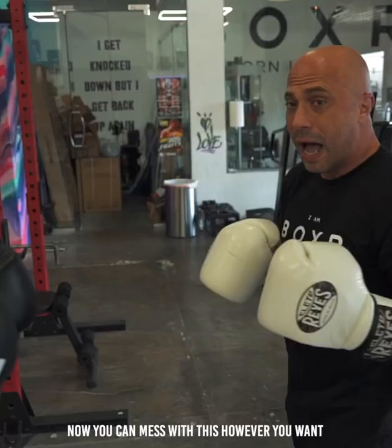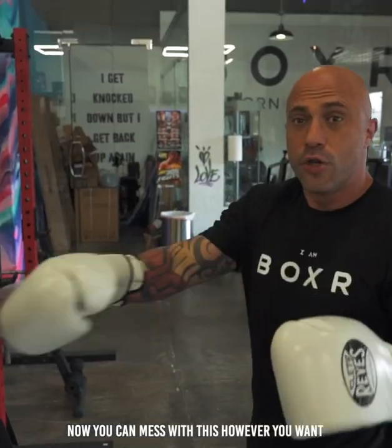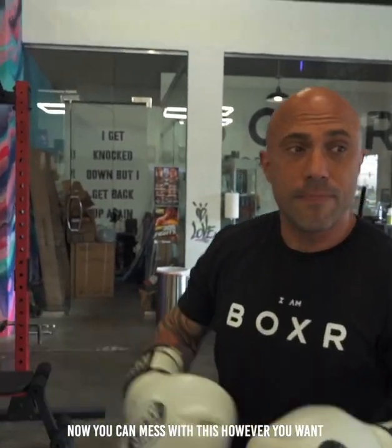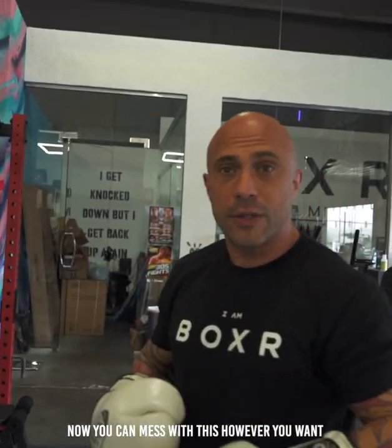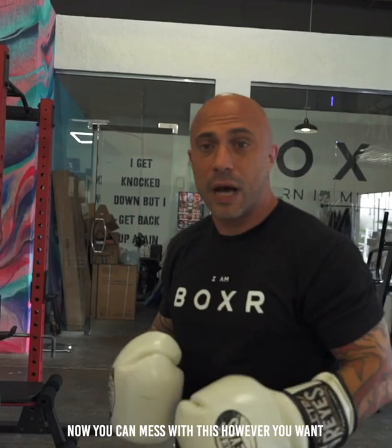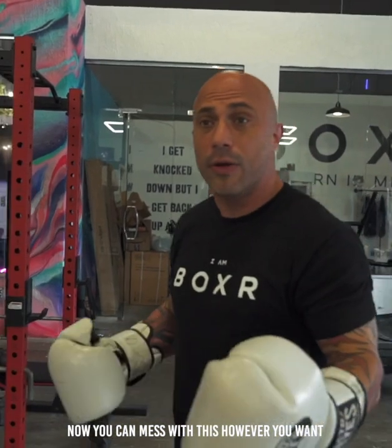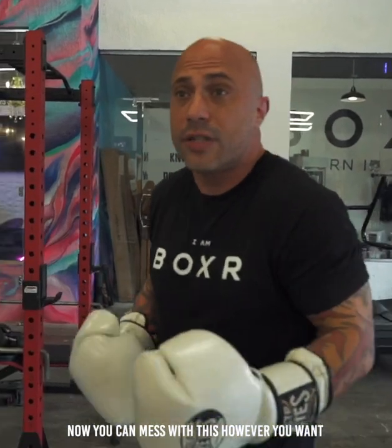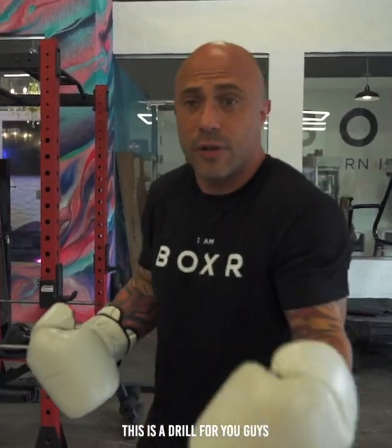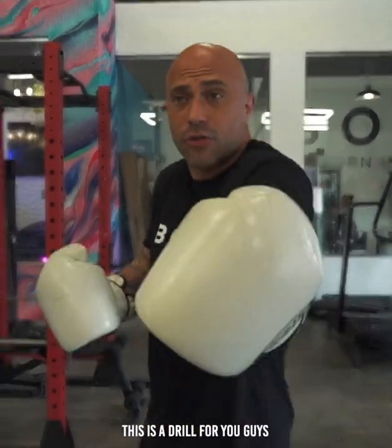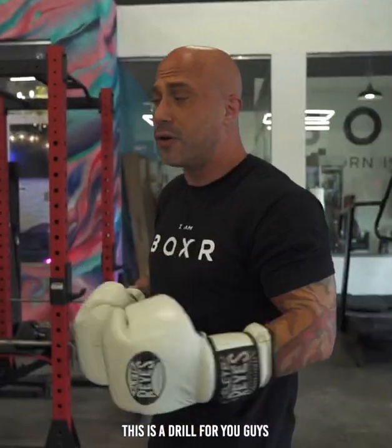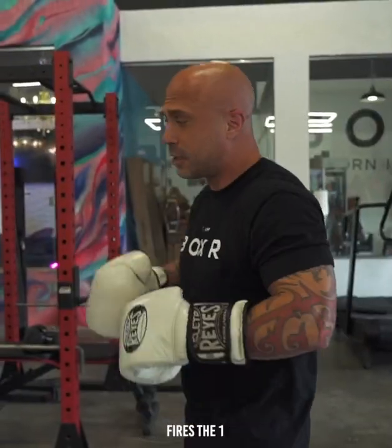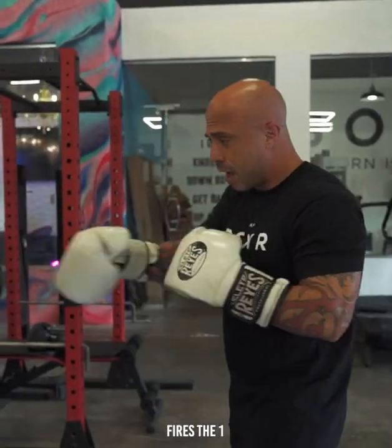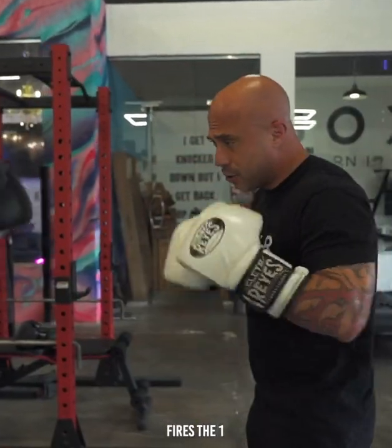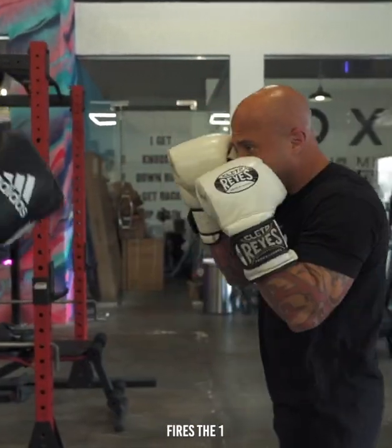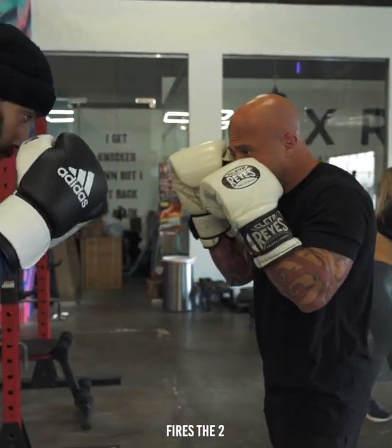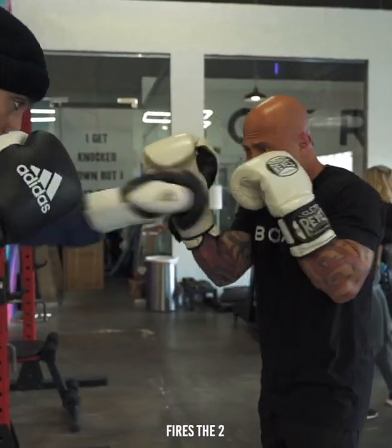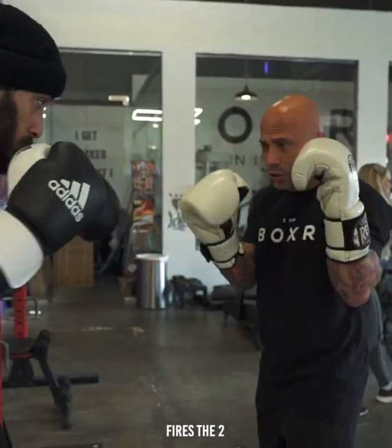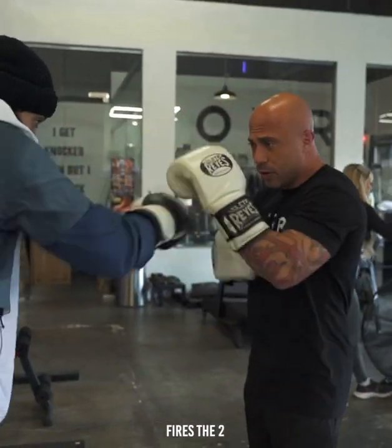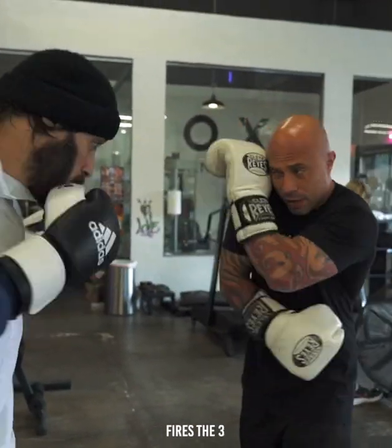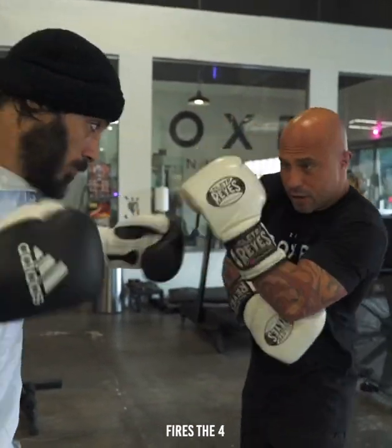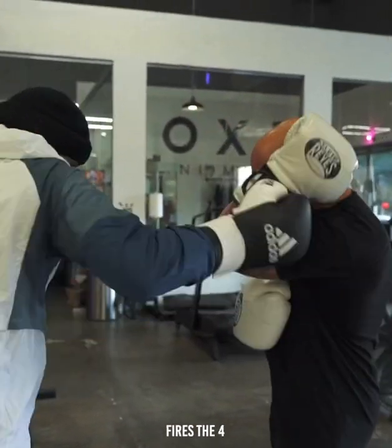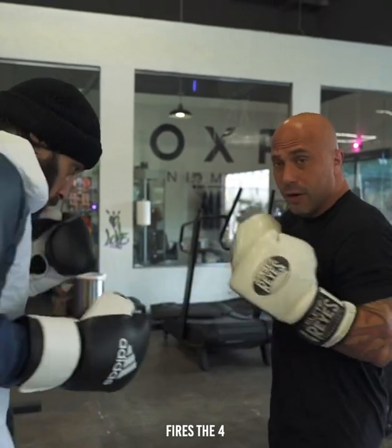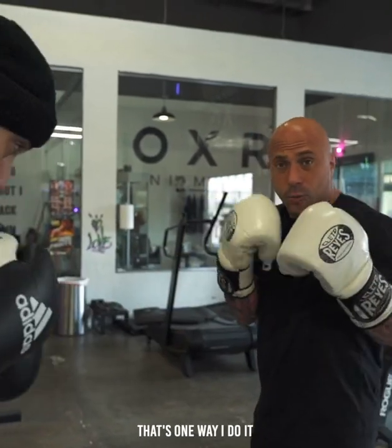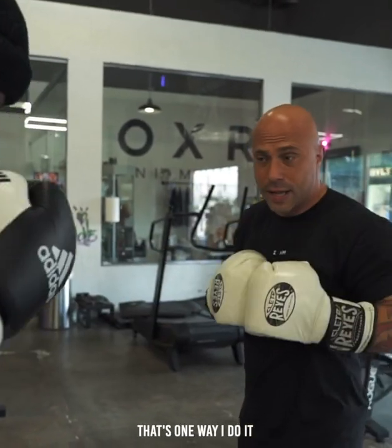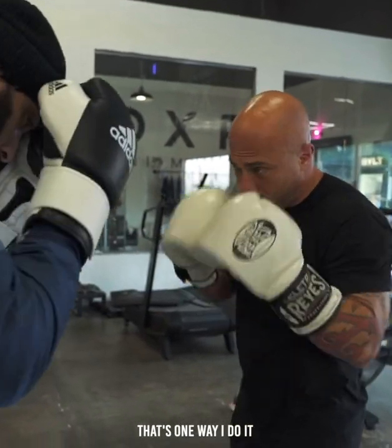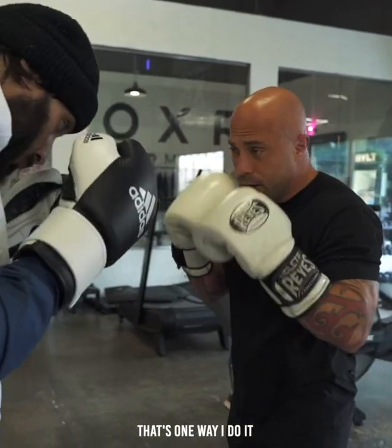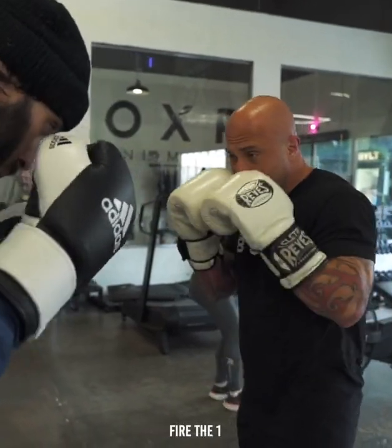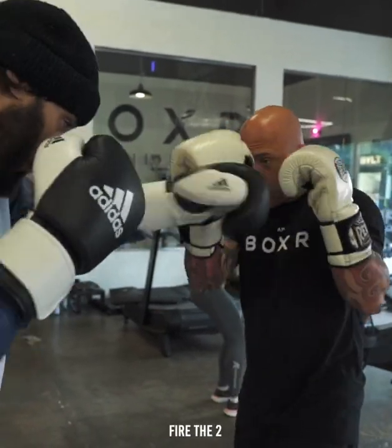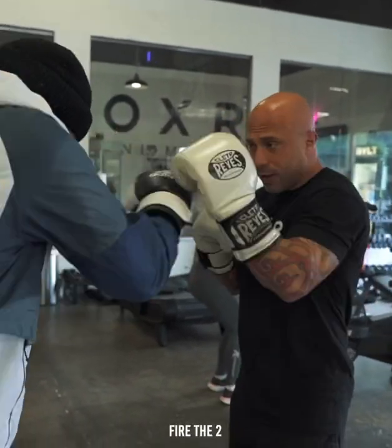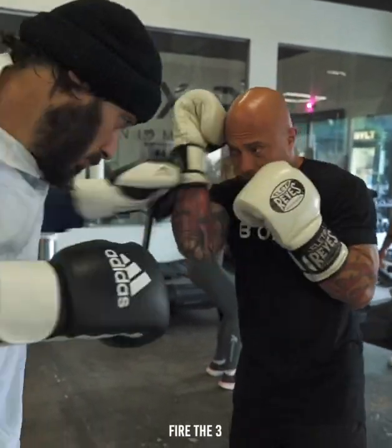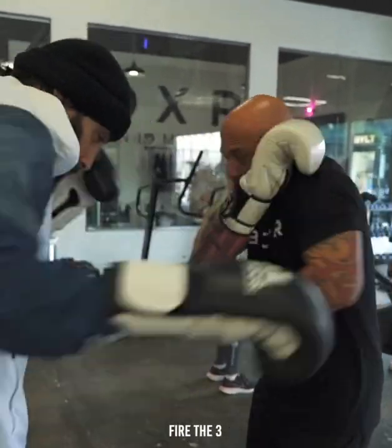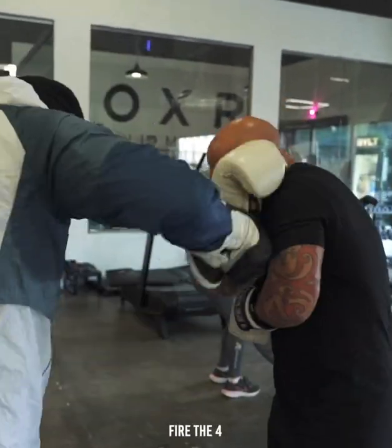You can mix this up however you want — this is a drill for you guys. Fires the one, fires the two, fires the three, fires the four. That's one way I do it. Fires the one, fires the two, fires the three, fires the four.